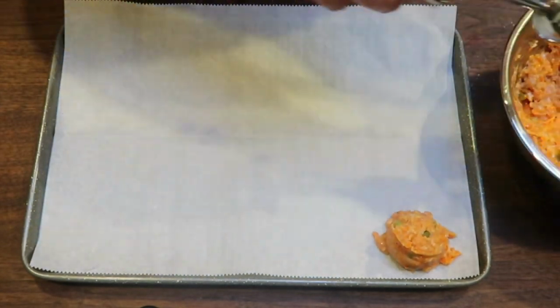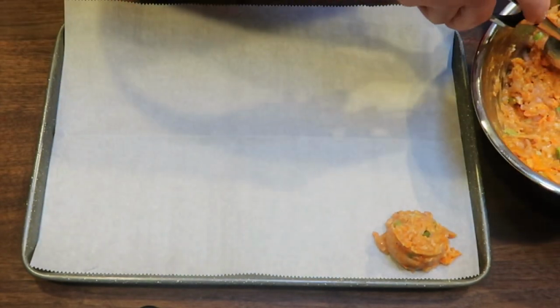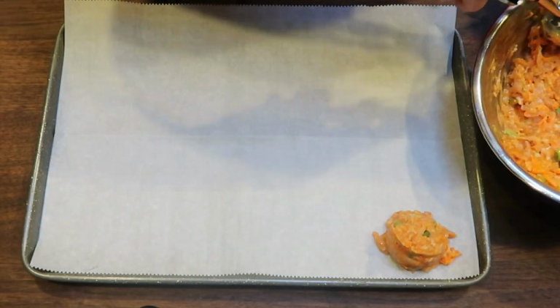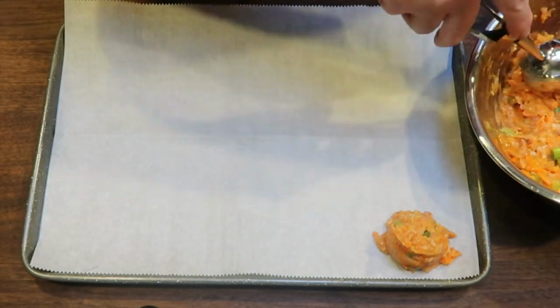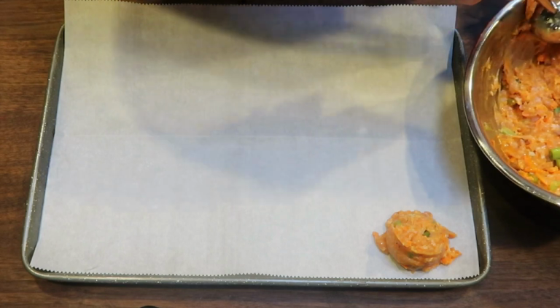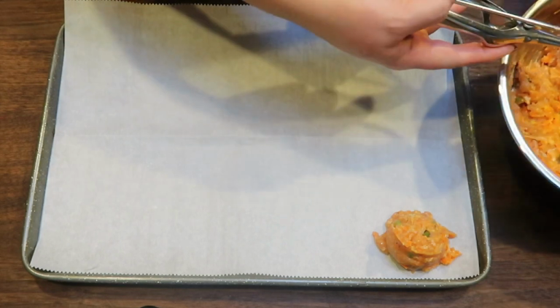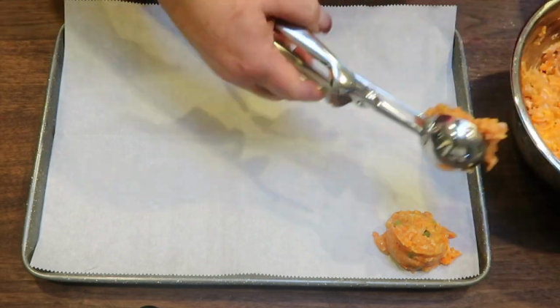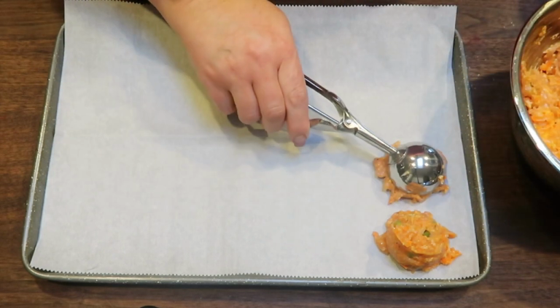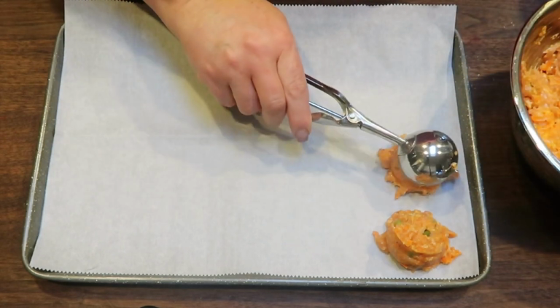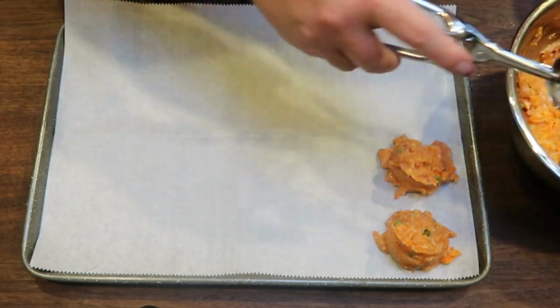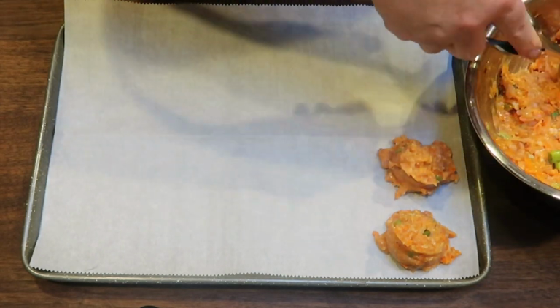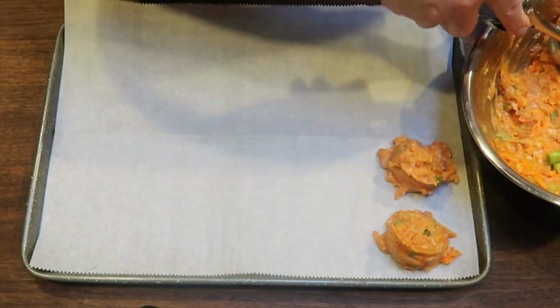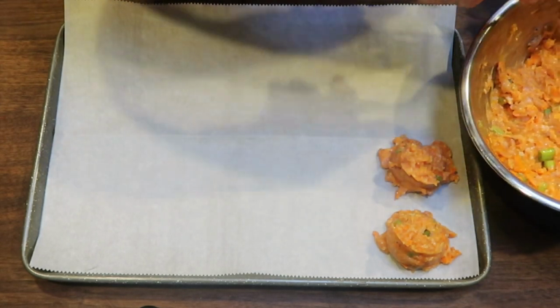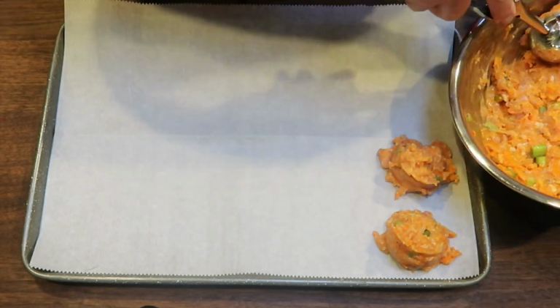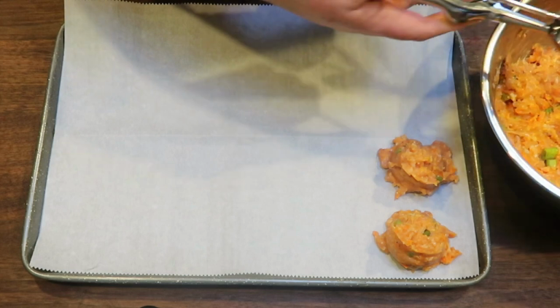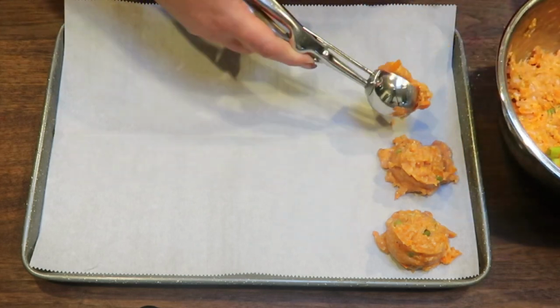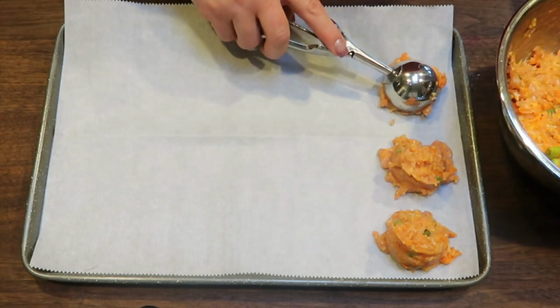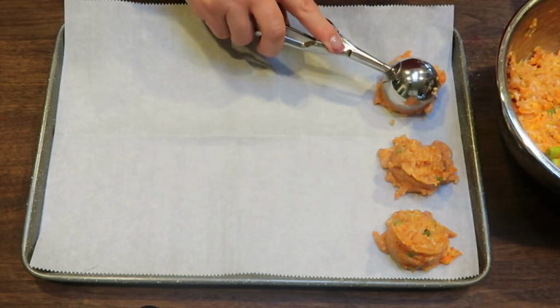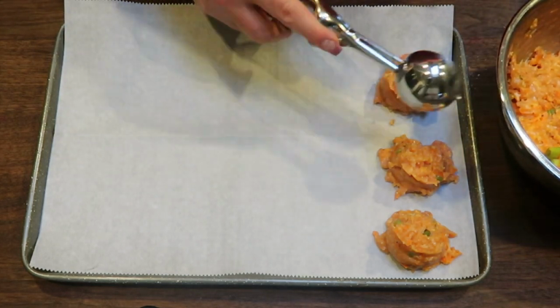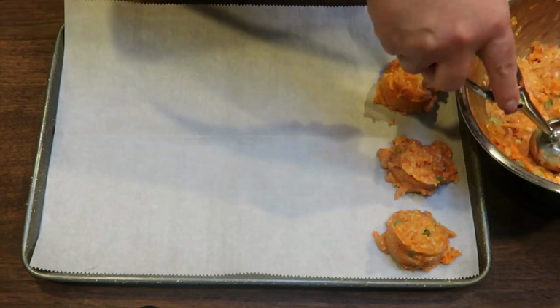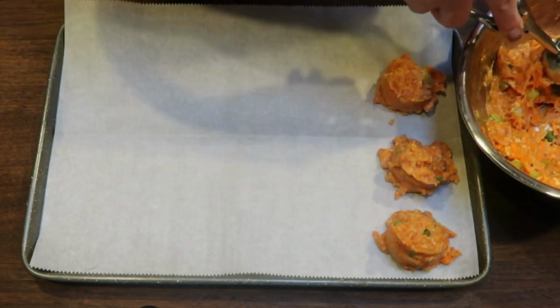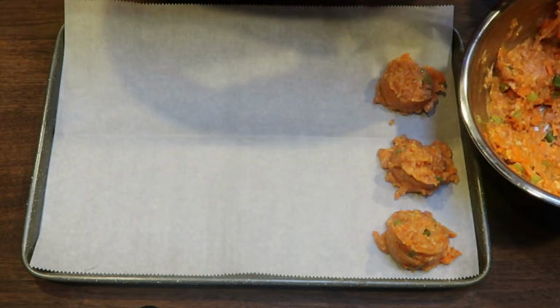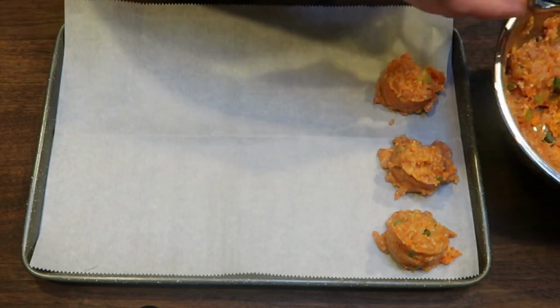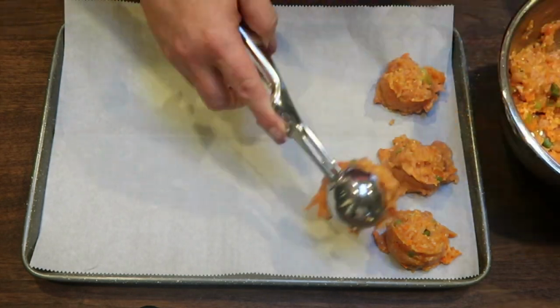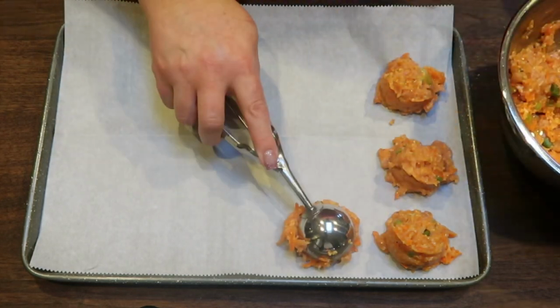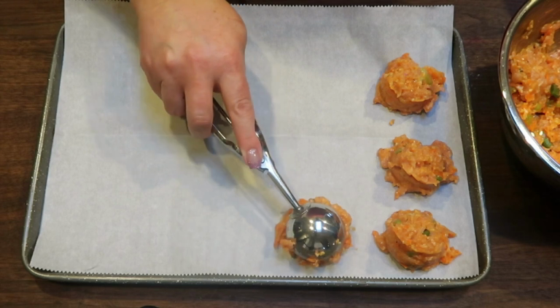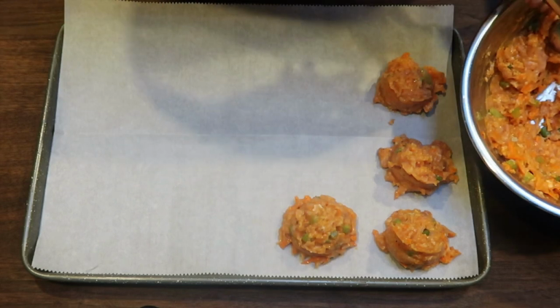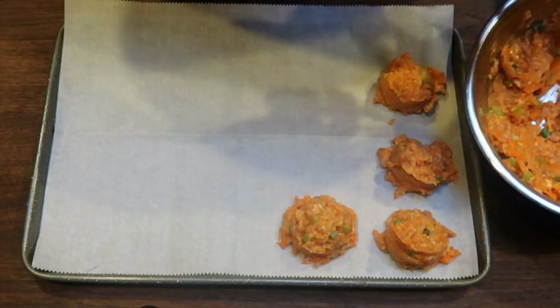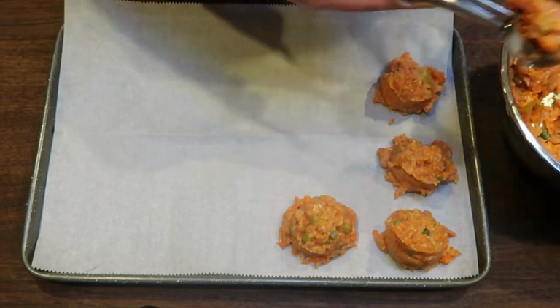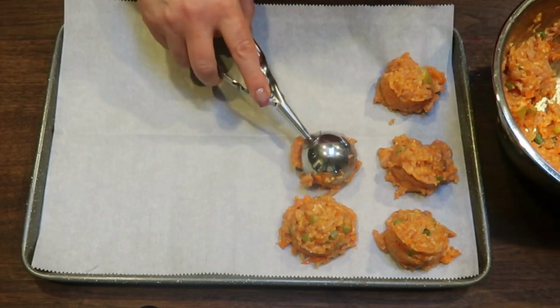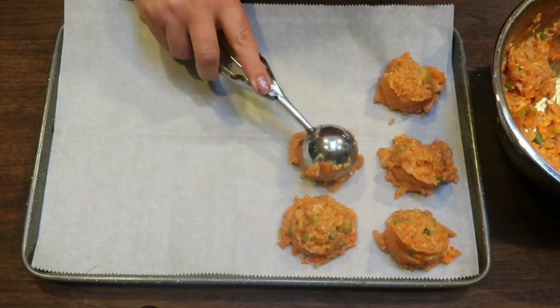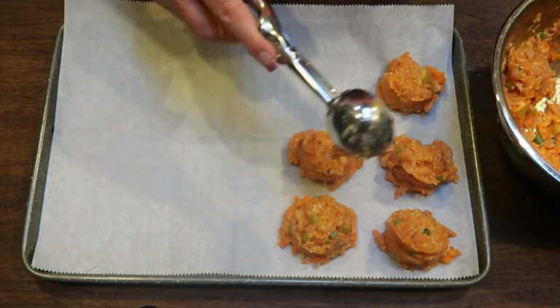Now it doesn't matter how many meatballs you get — it's five servings per recipe. So if you get five meatballs it's one meatball per serving. If you get 20 meatballs it's four meatballs per serving. I'm going to go ahead and scoop out my meatballs.